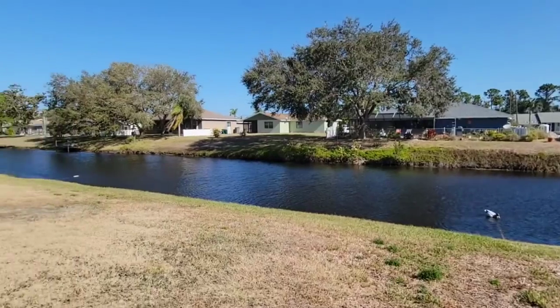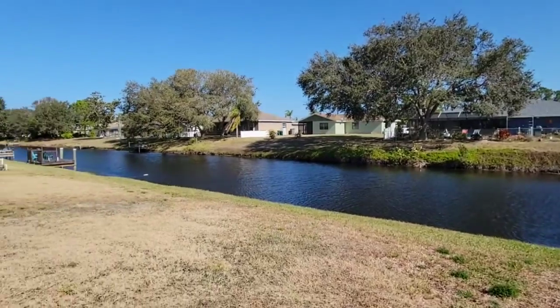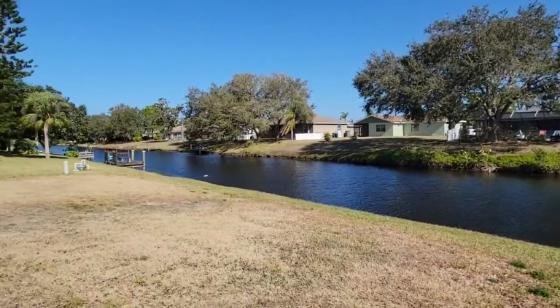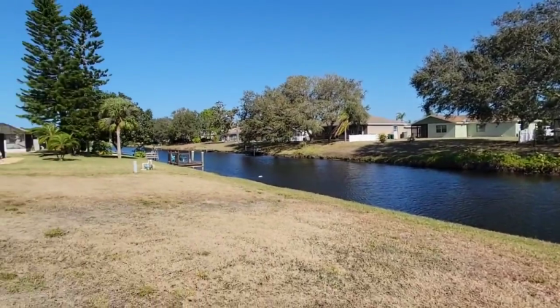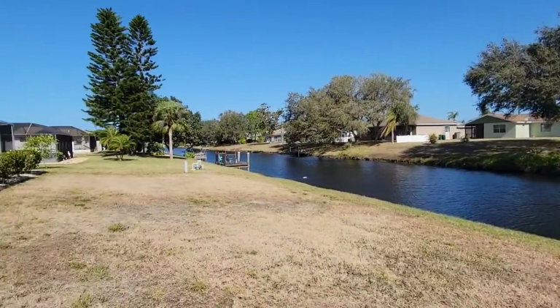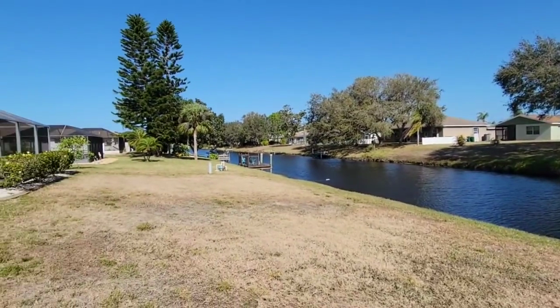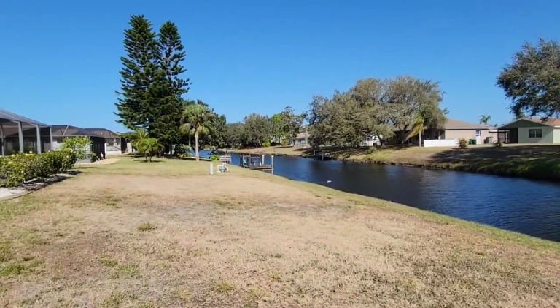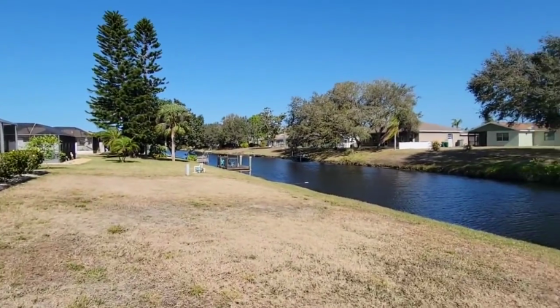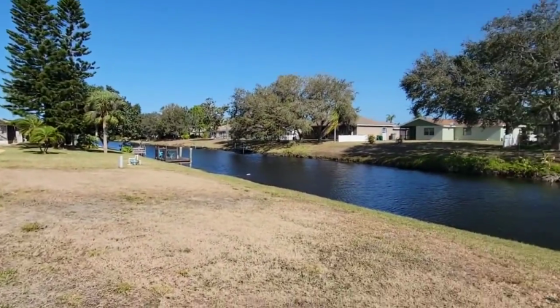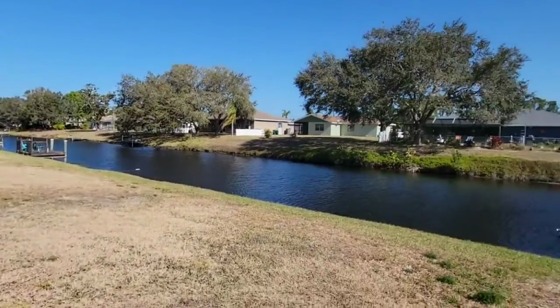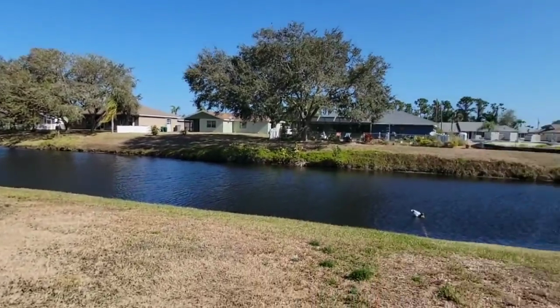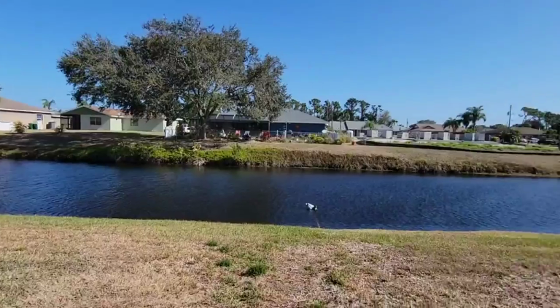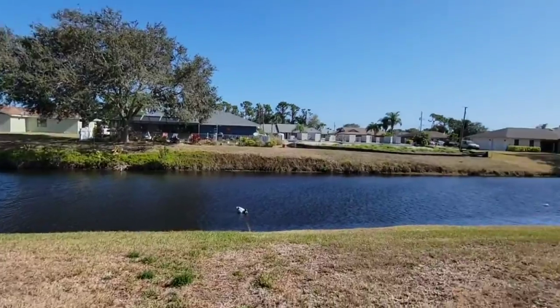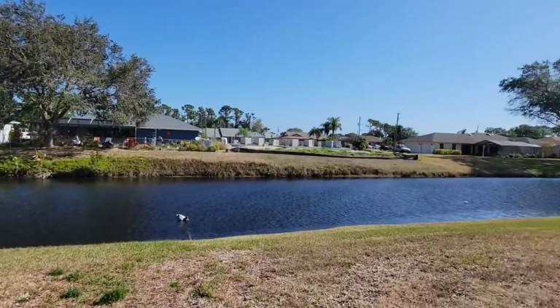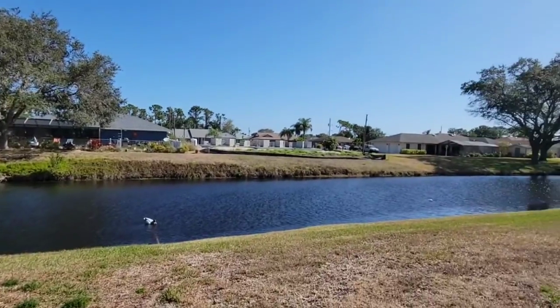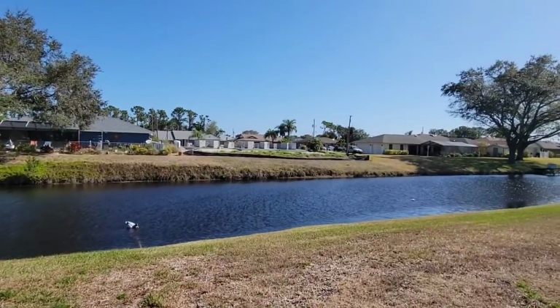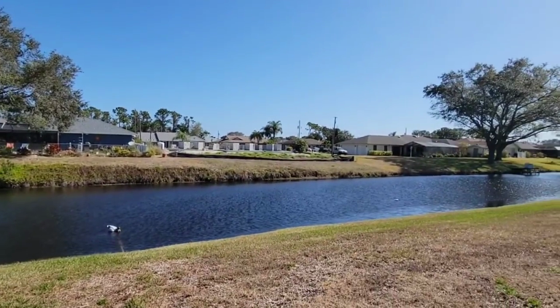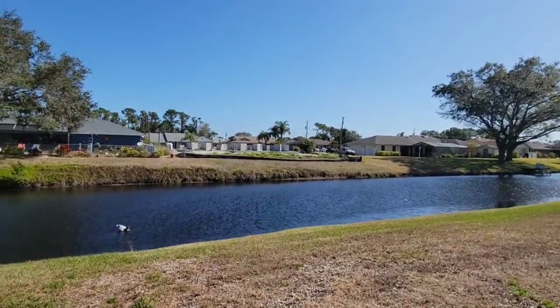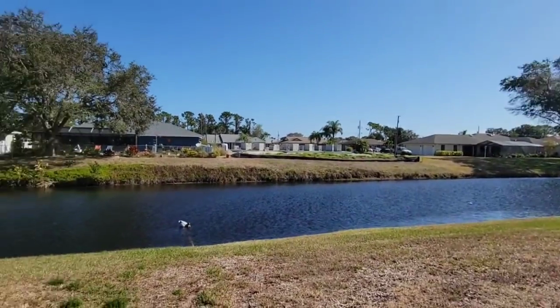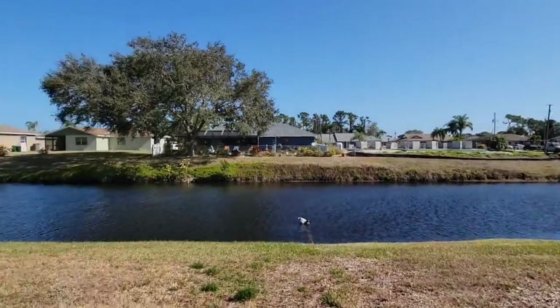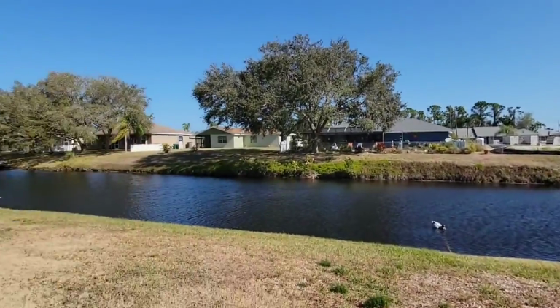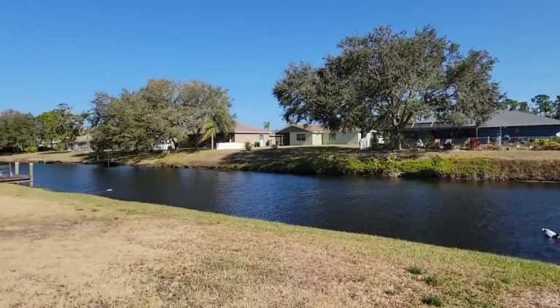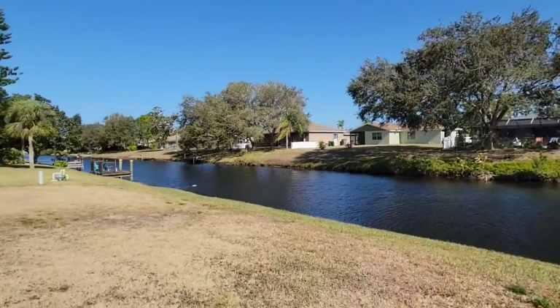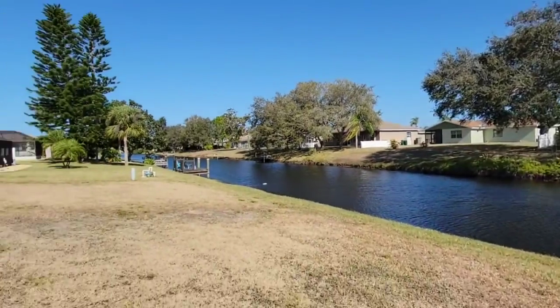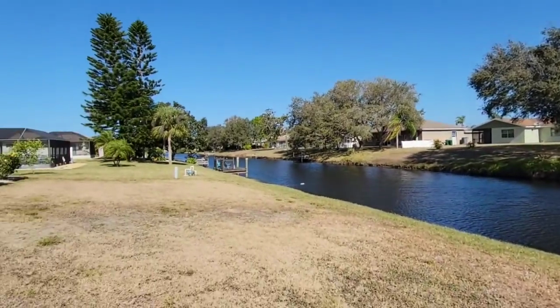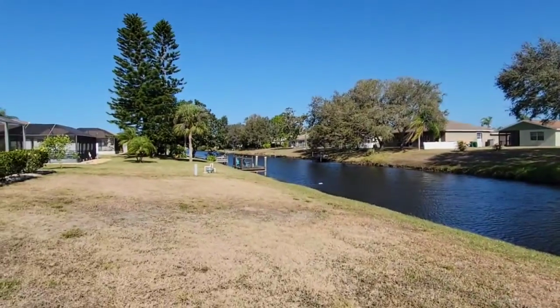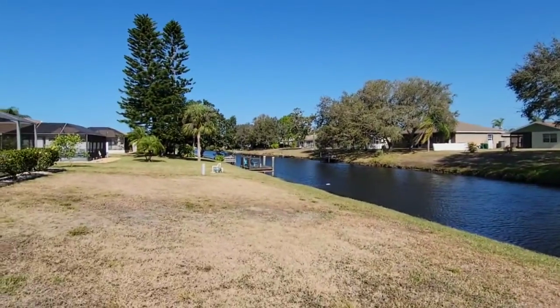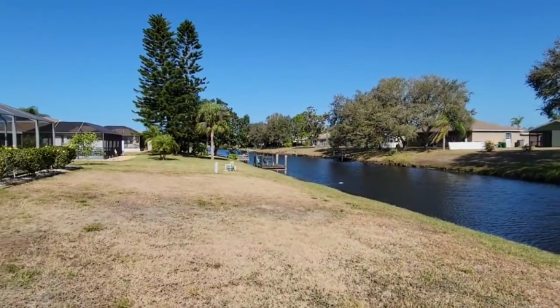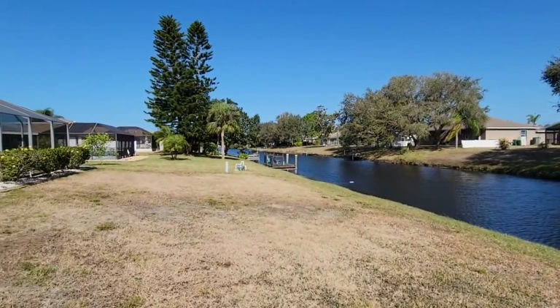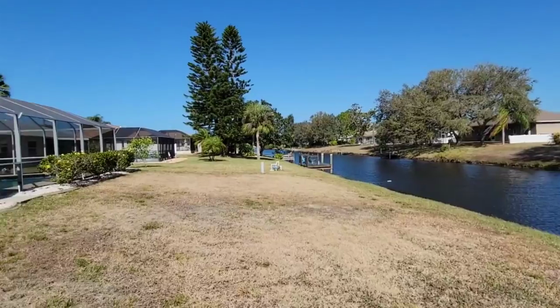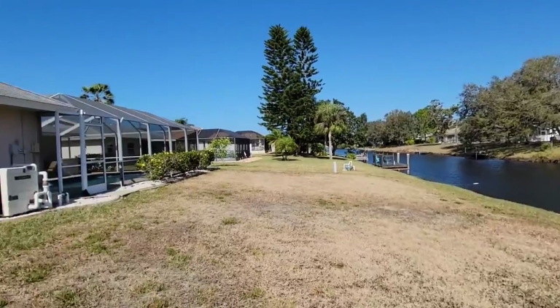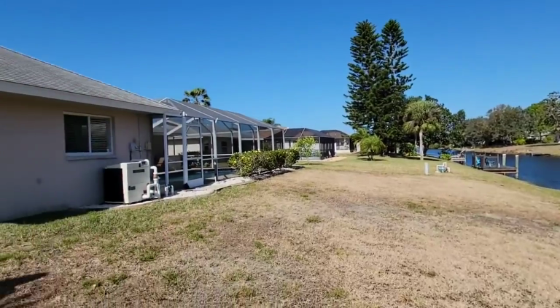It's on a nice canal in the back. You can see there's a new house going up across the canal. A lot of people have little seating docks out on the canal.